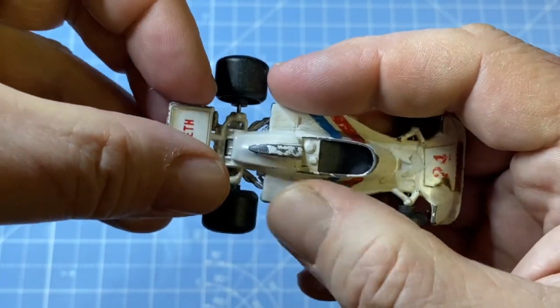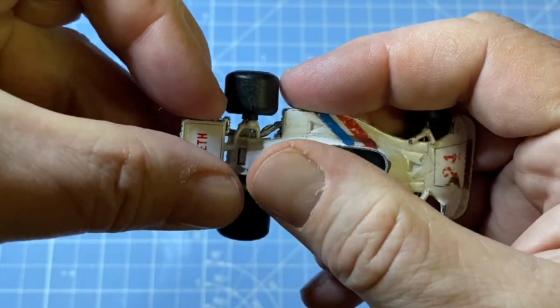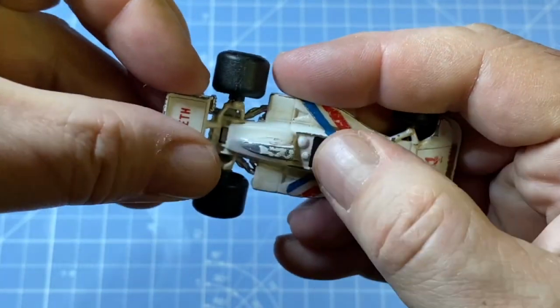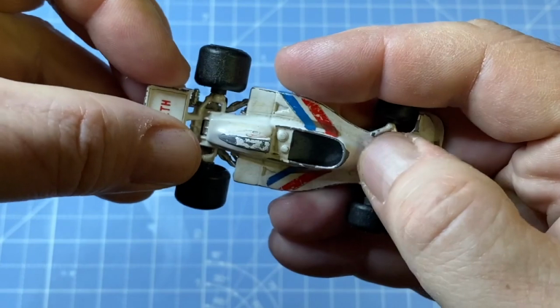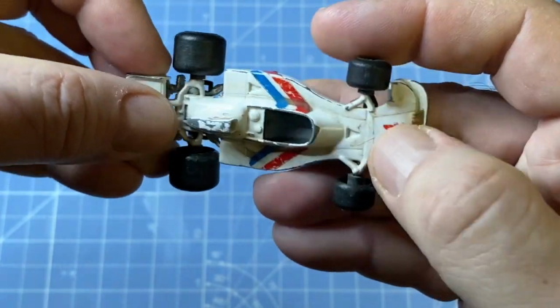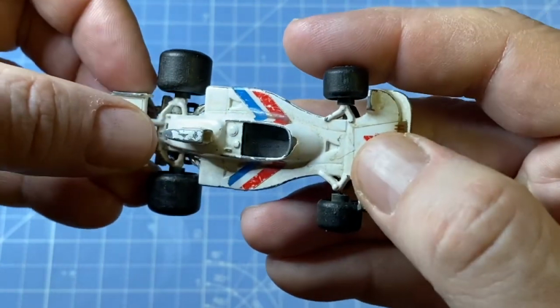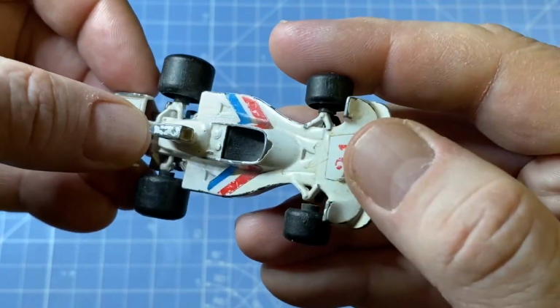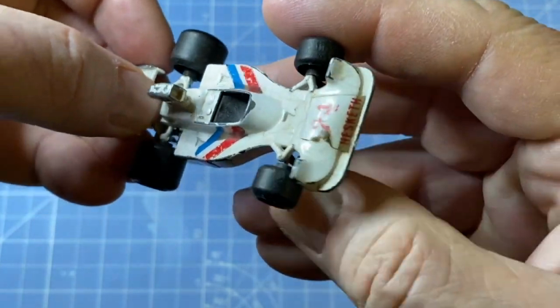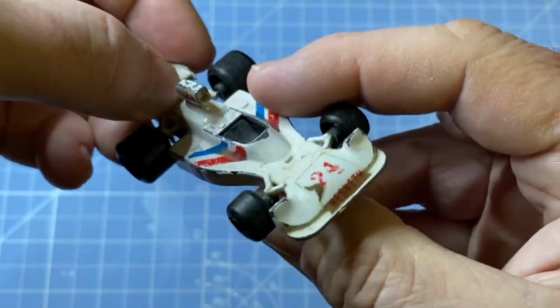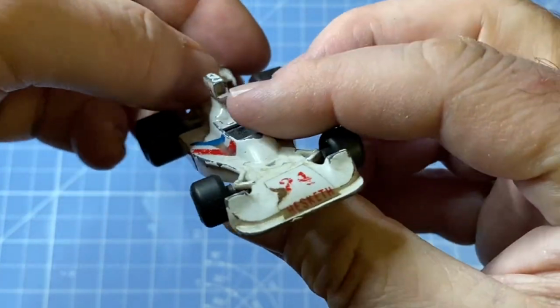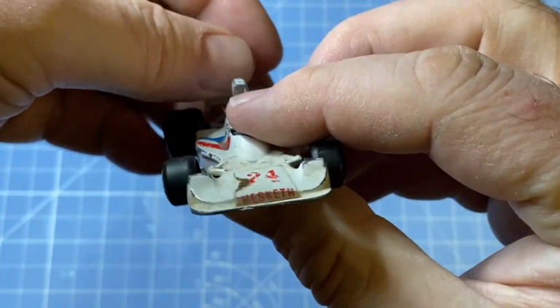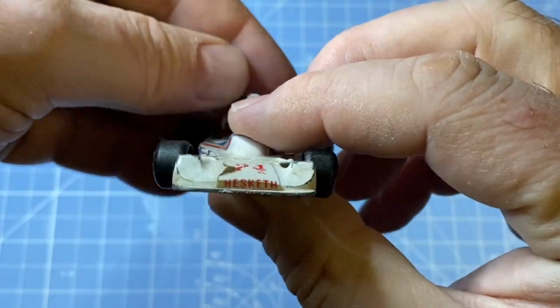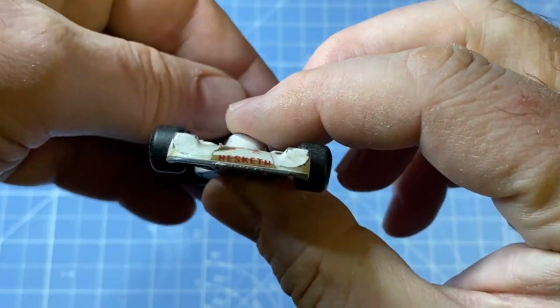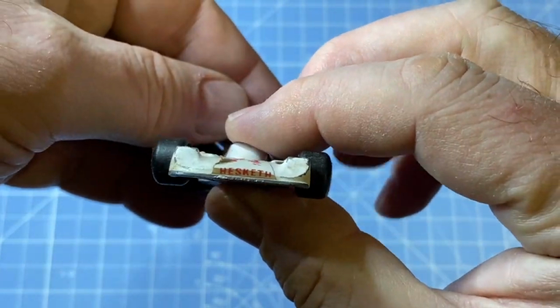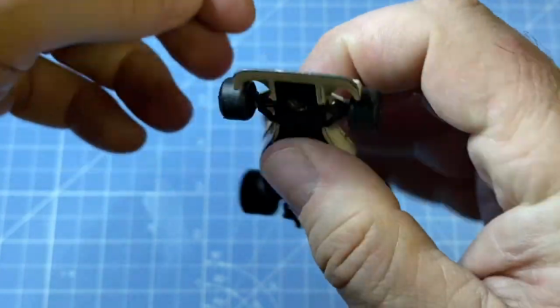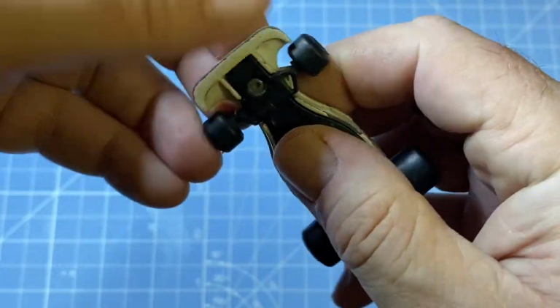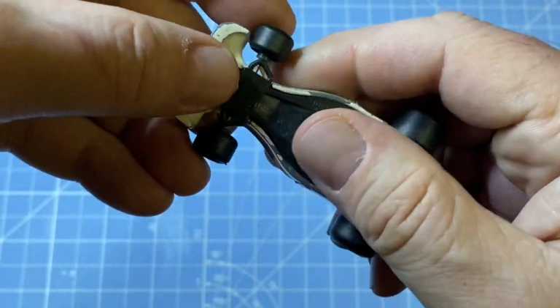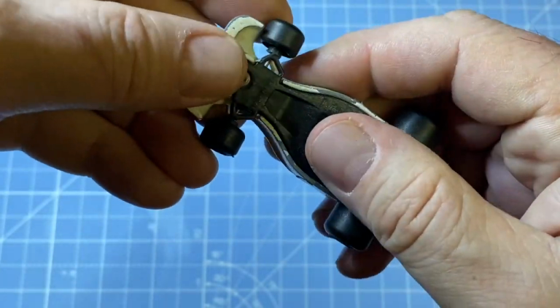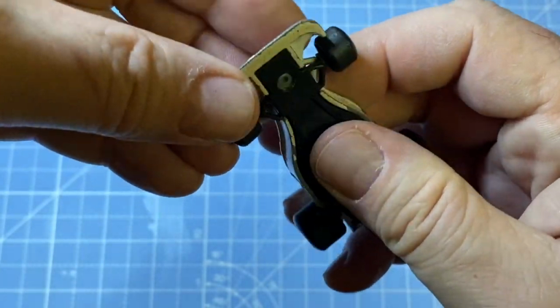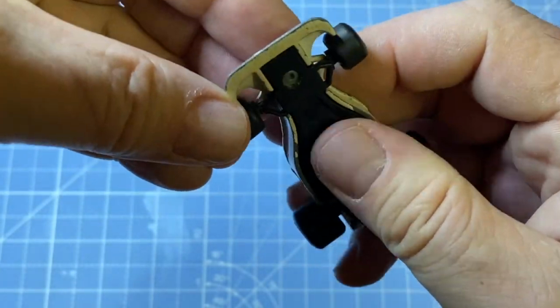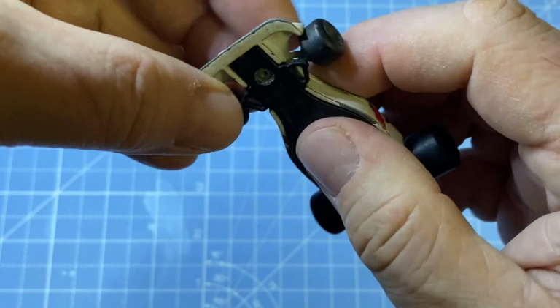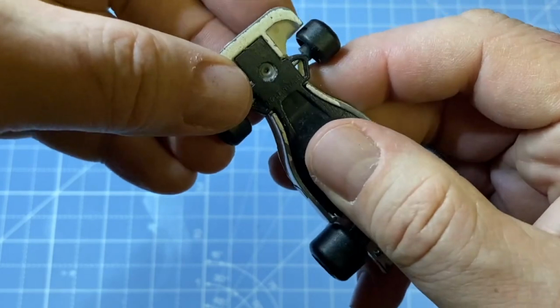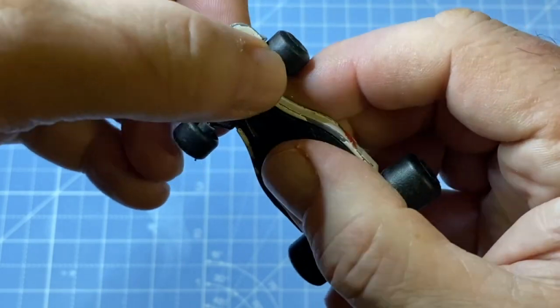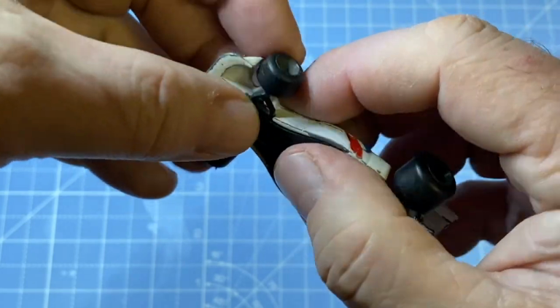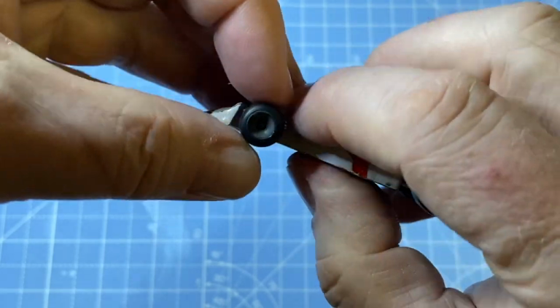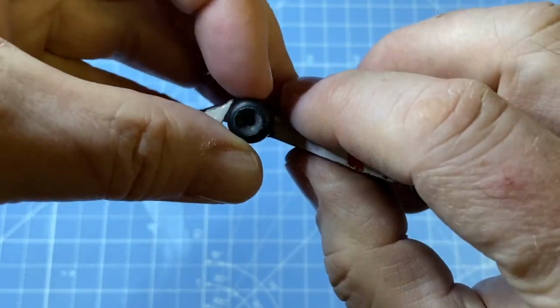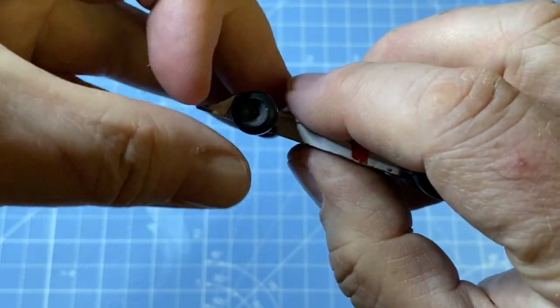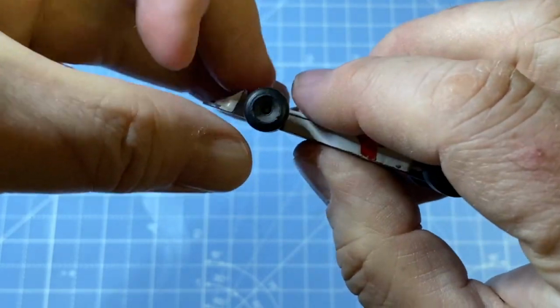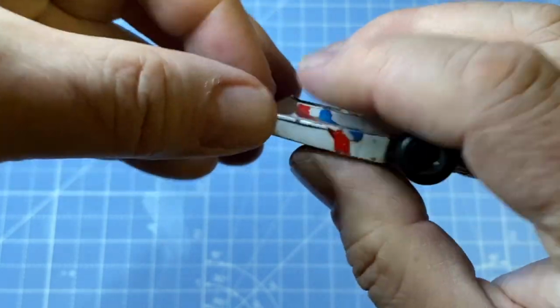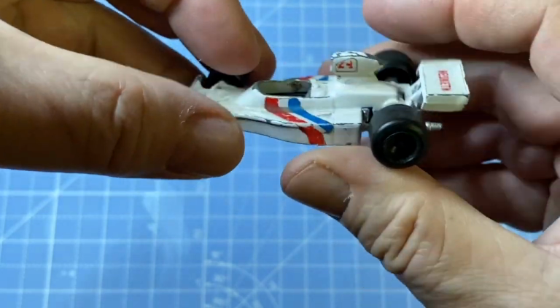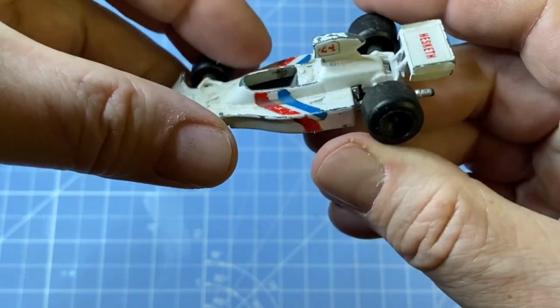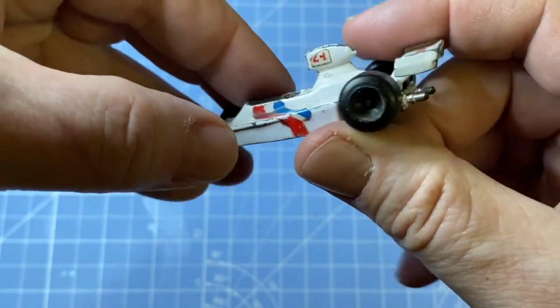The casting is pretty true to the original race car, and I'm not going to modify it very much. Just give it a good clean up and try to keep the authentic look.